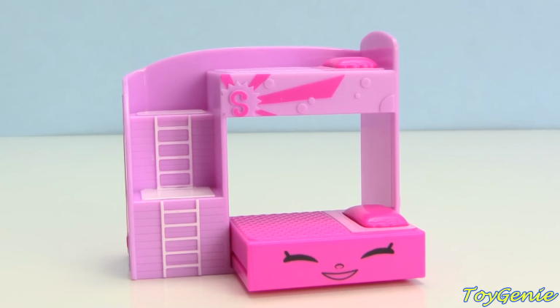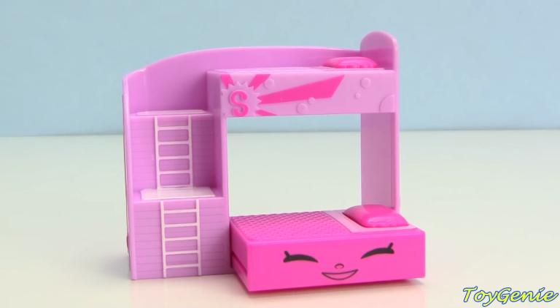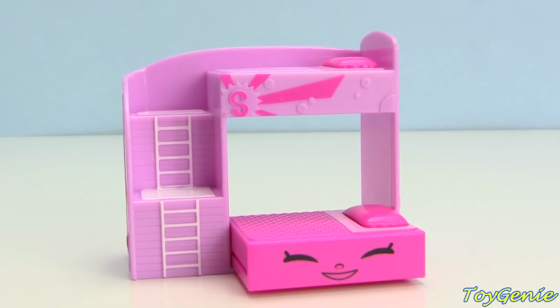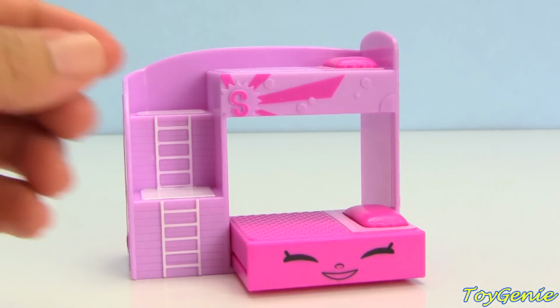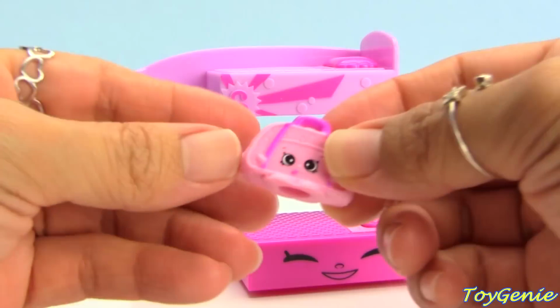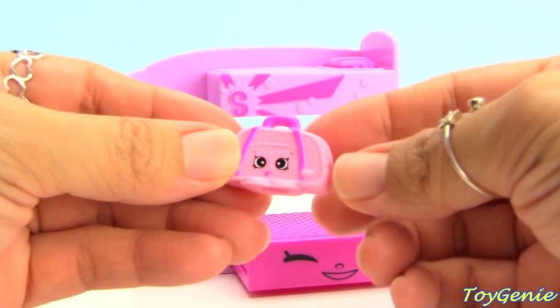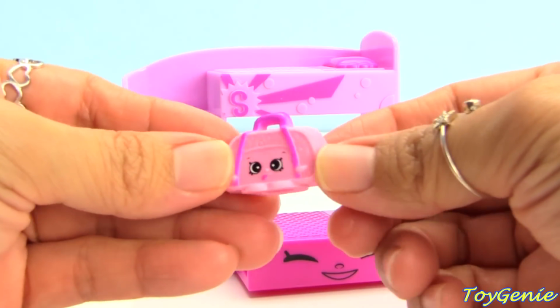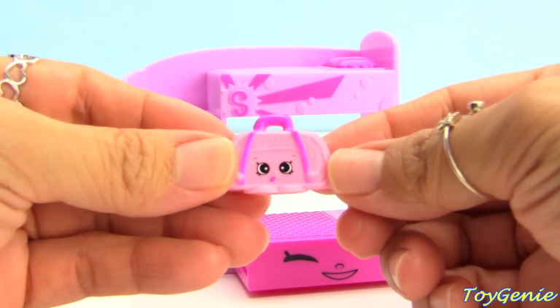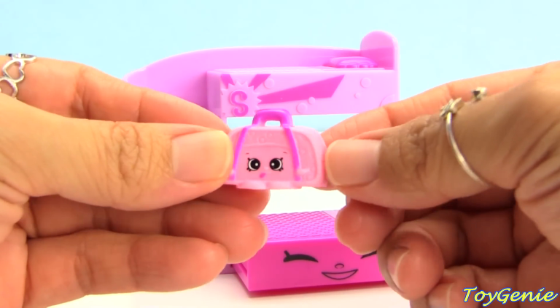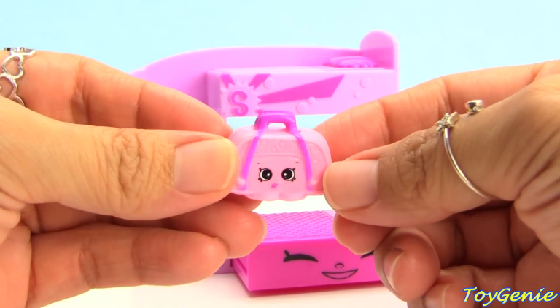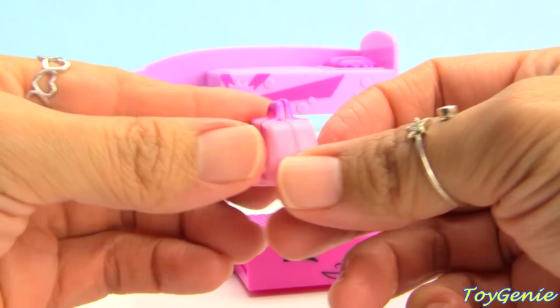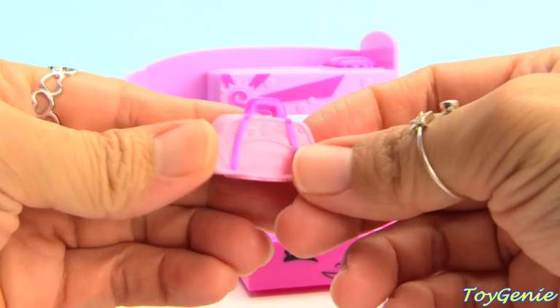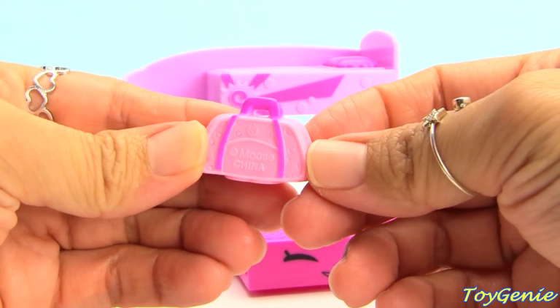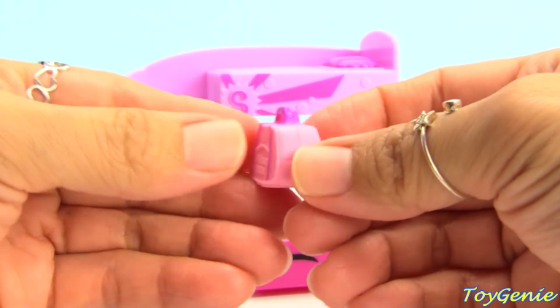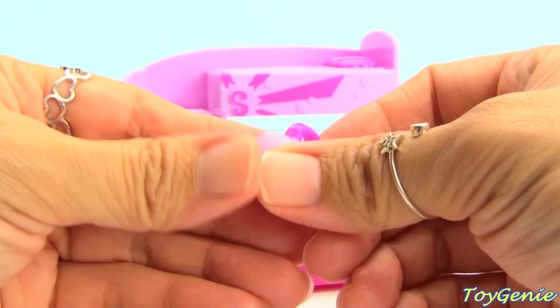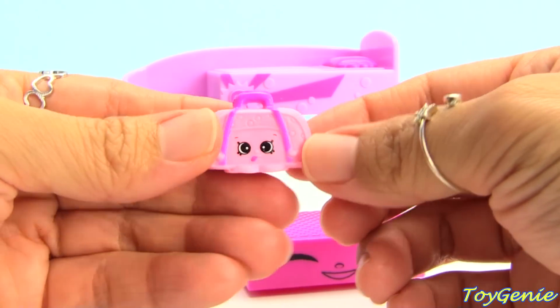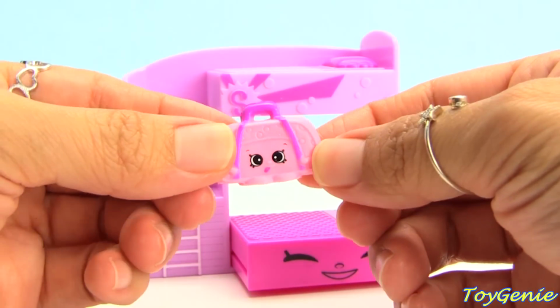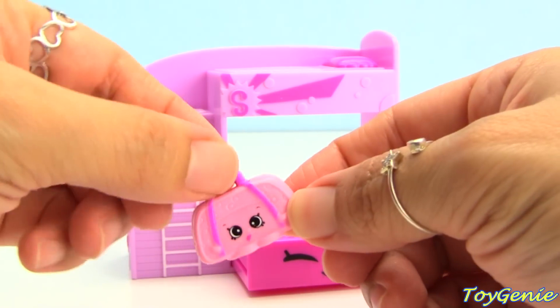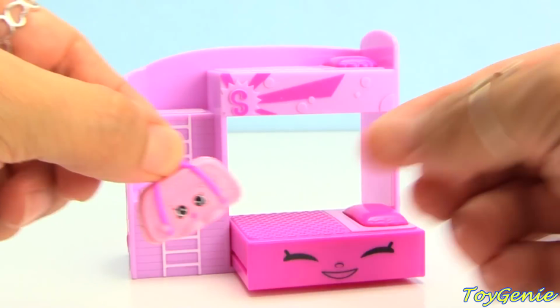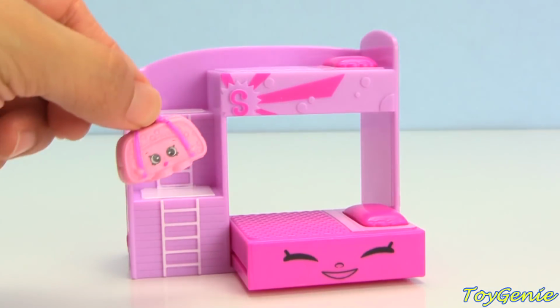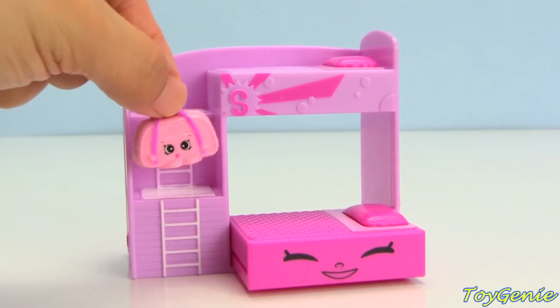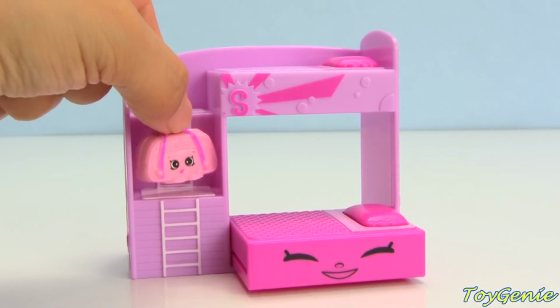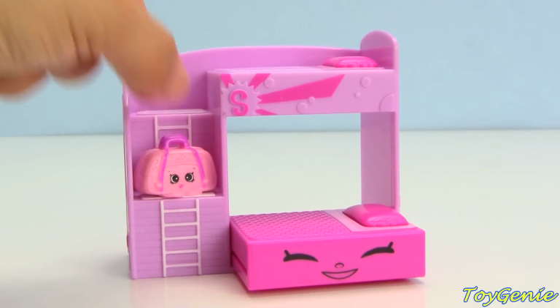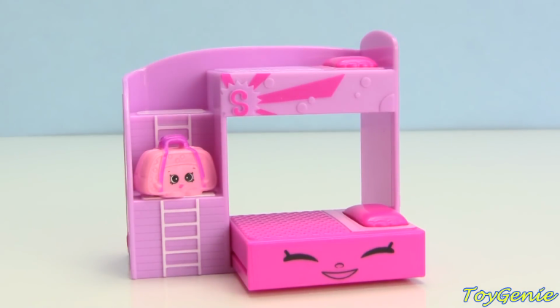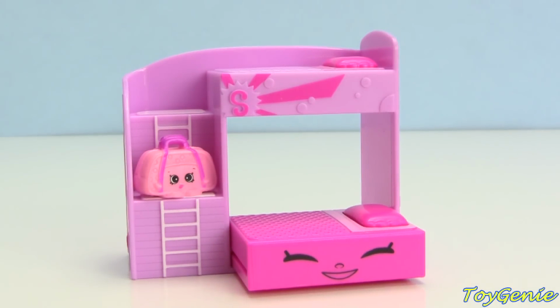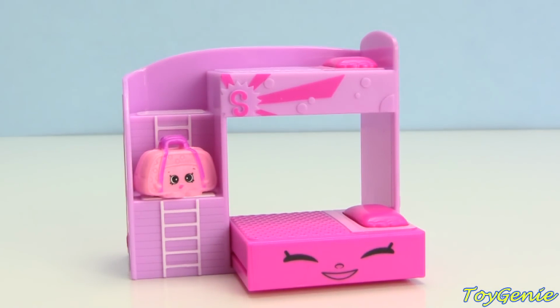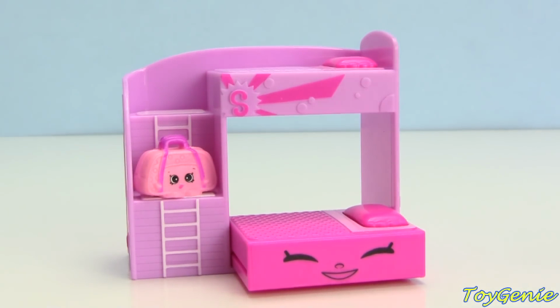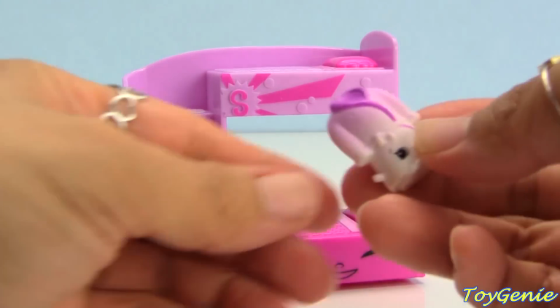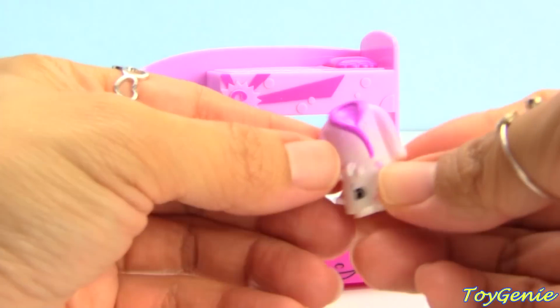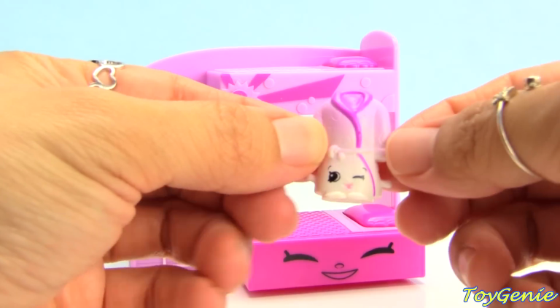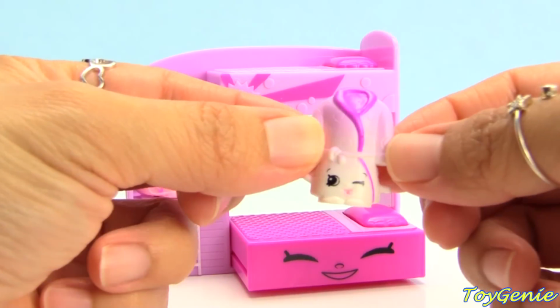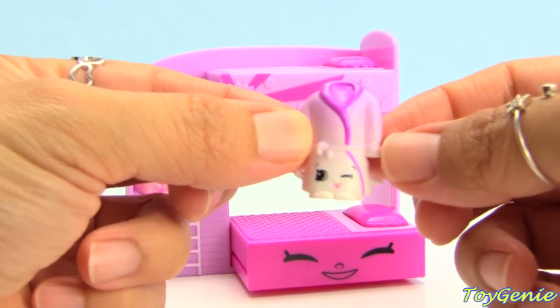So this play set comes with eight exclusives. Here is Olive Overnight Bag — super cute for your awesome slumber party. We can put this right here. And here is Jesse Dressing Gown.